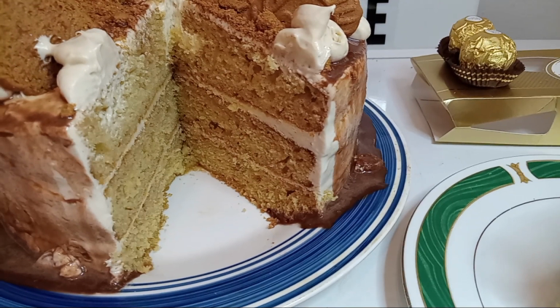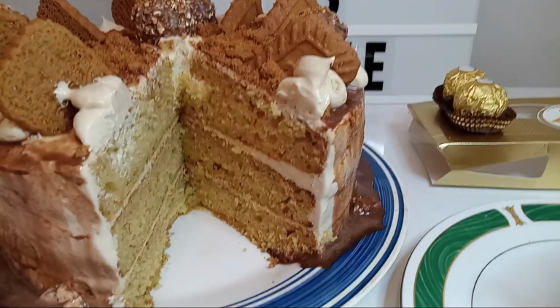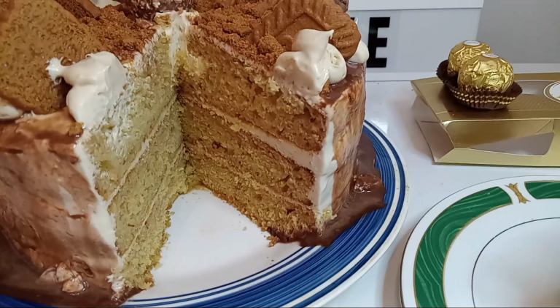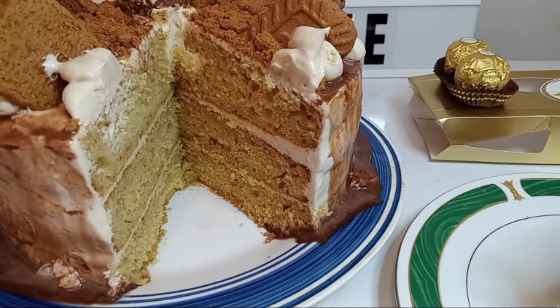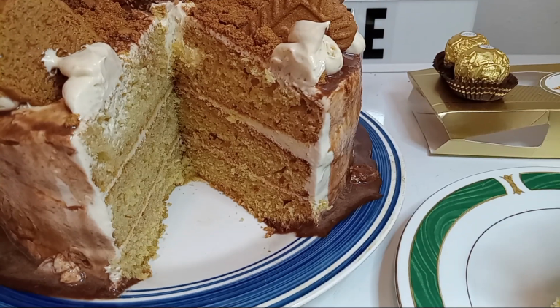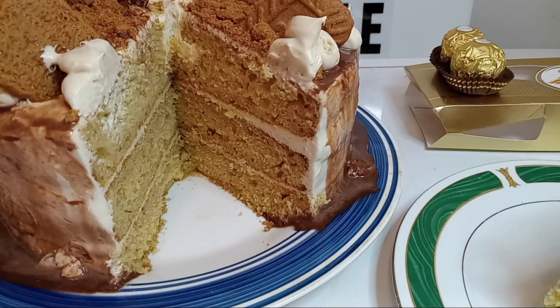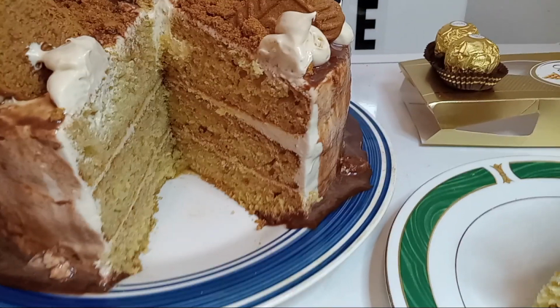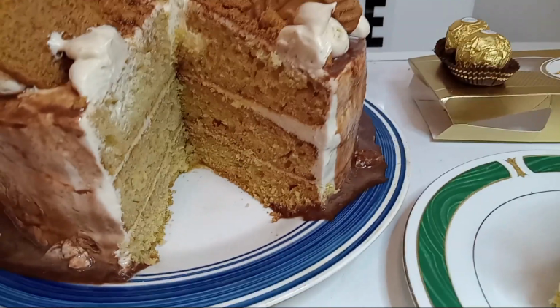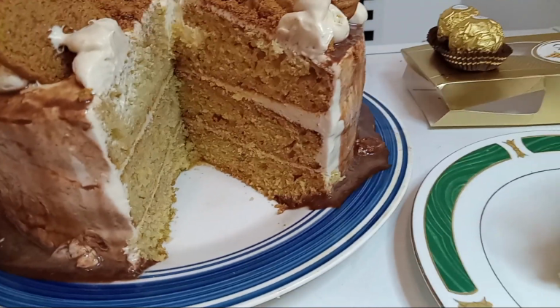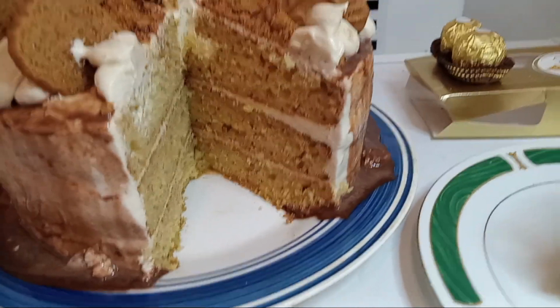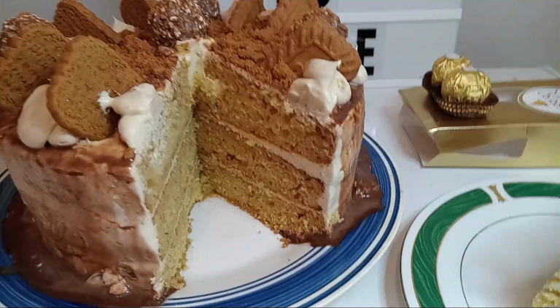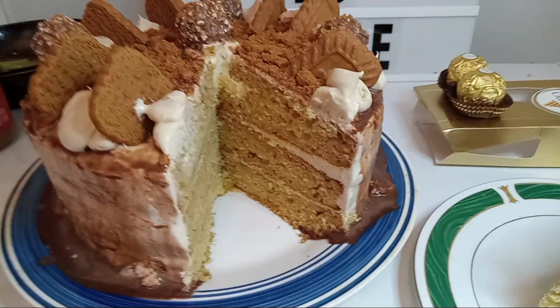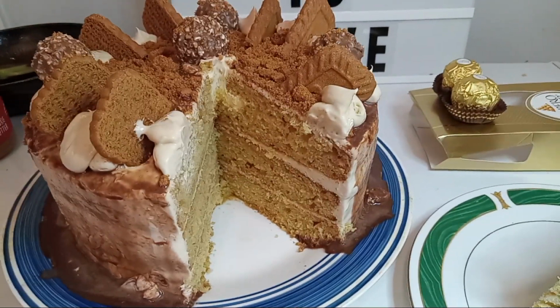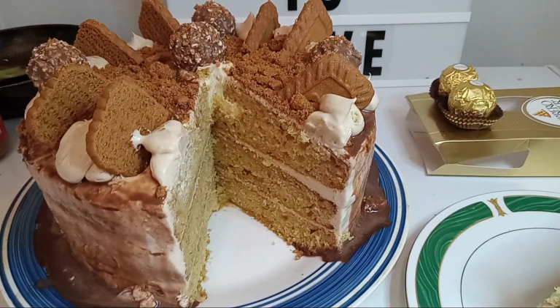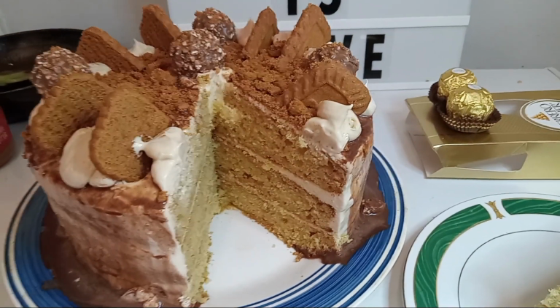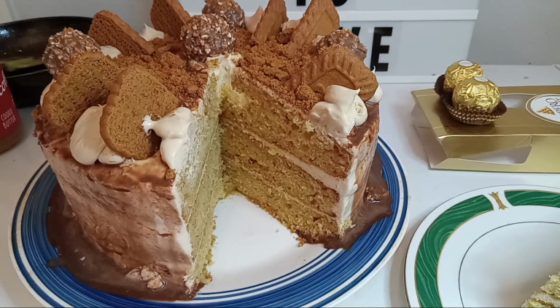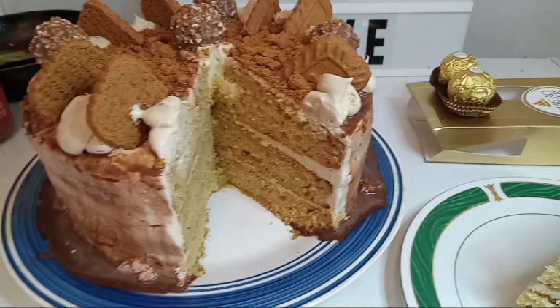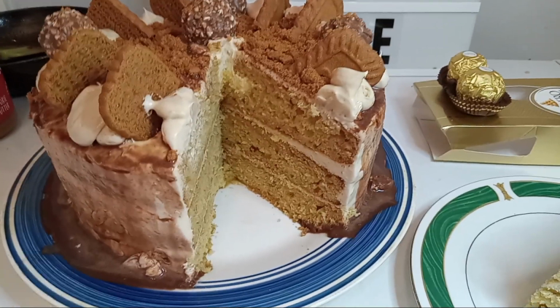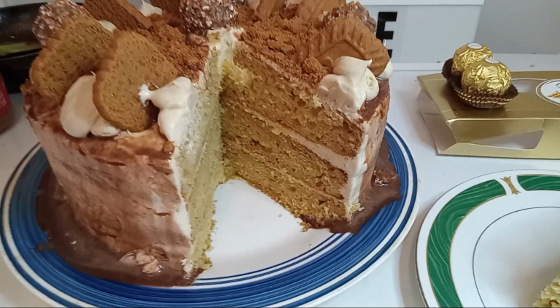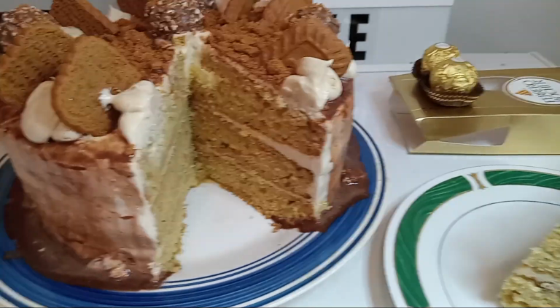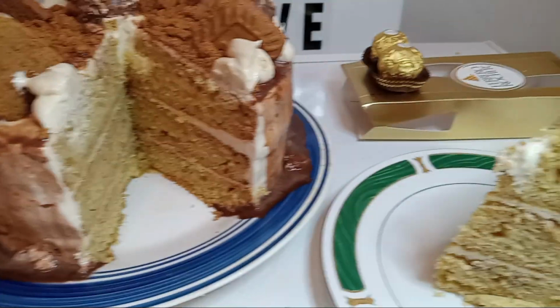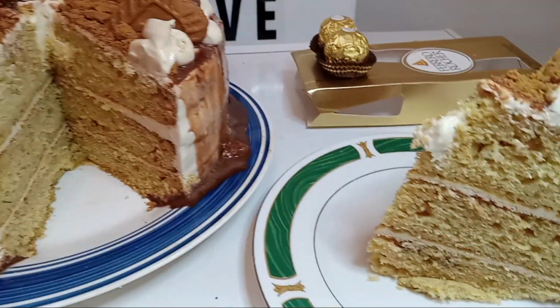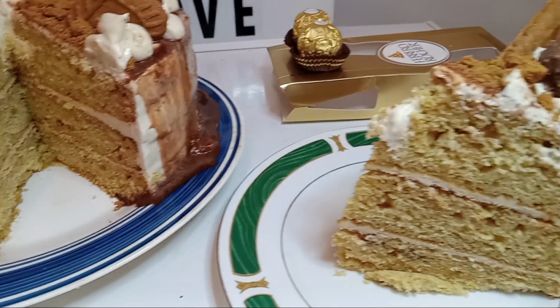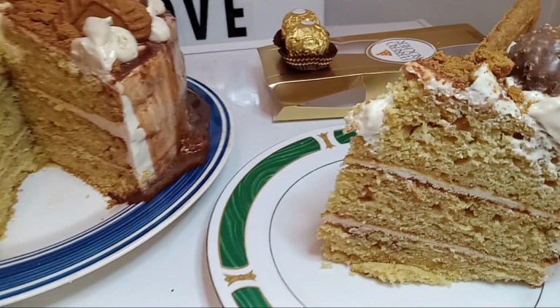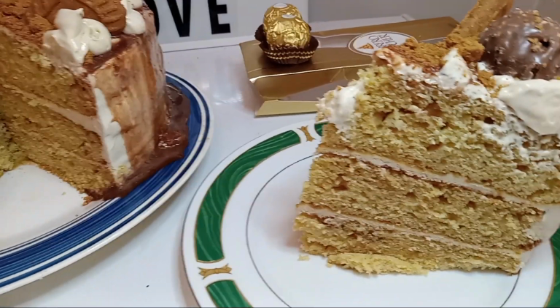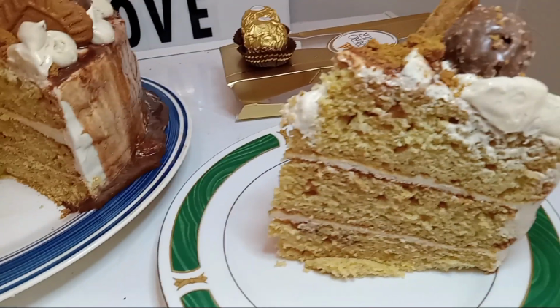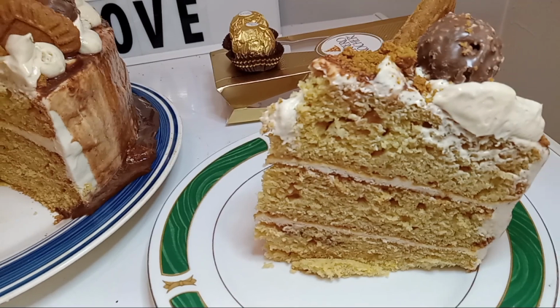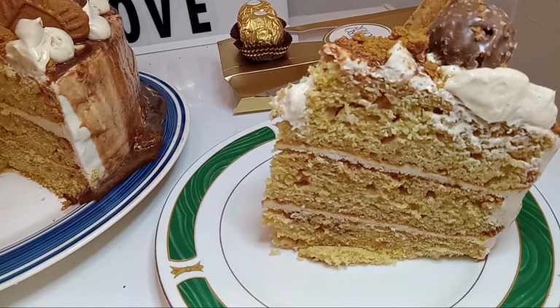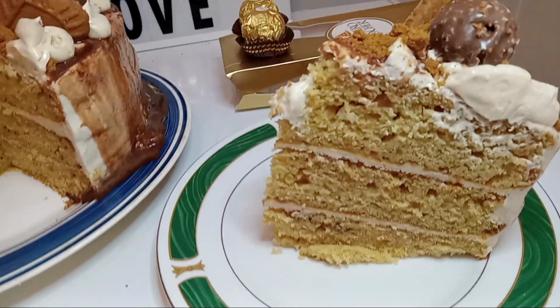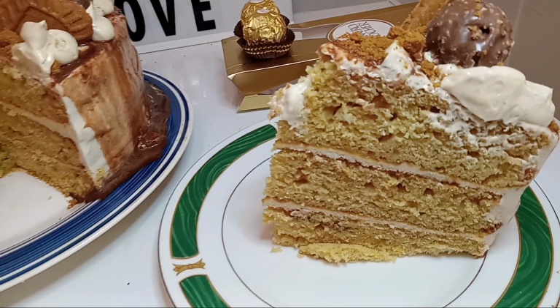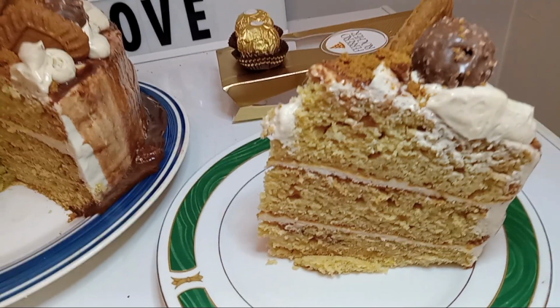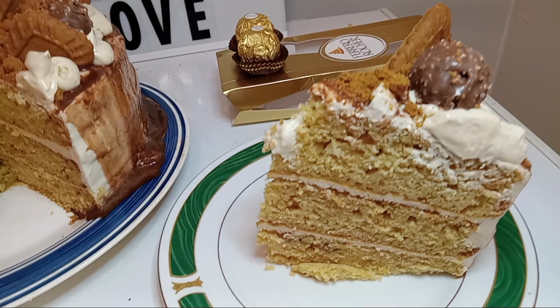This is the center of our biscoff three-layer cake. I cut us a nice slice and we're gonna have this either with a cup of coffee or a cup of milk.